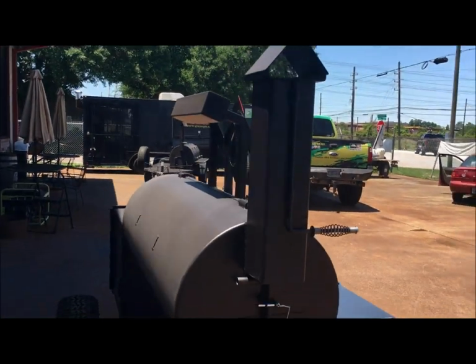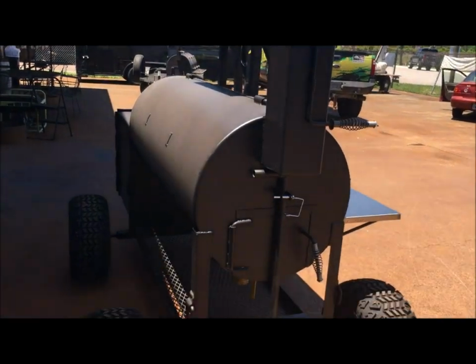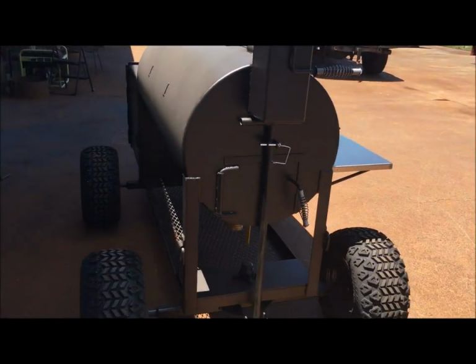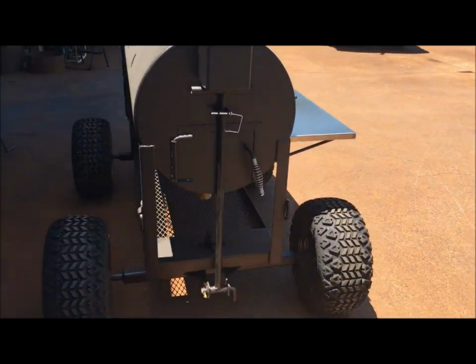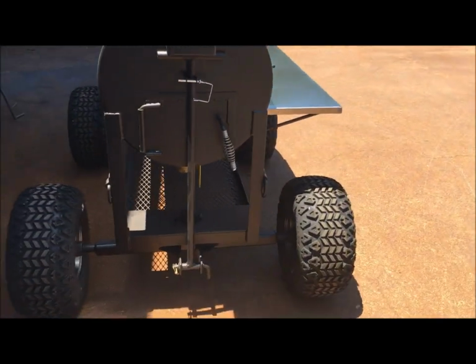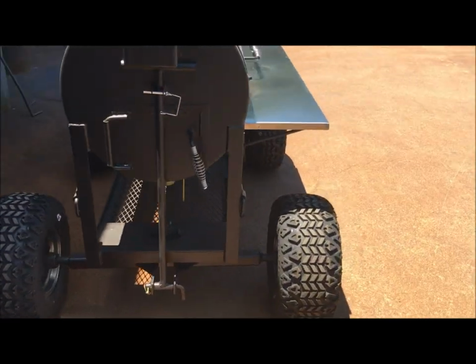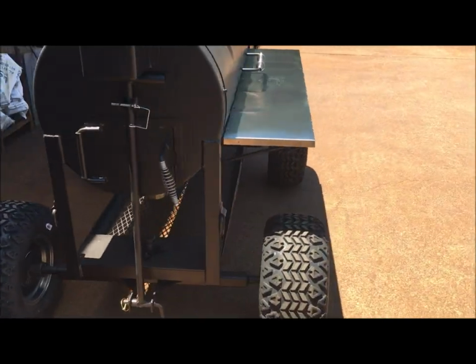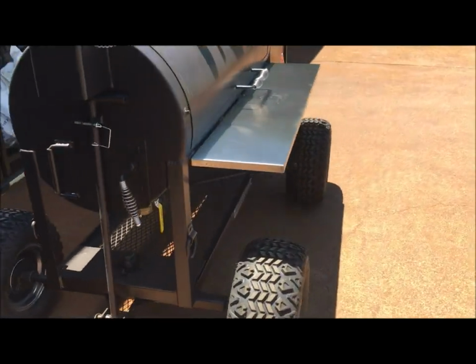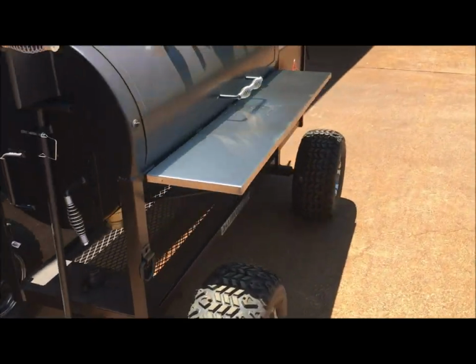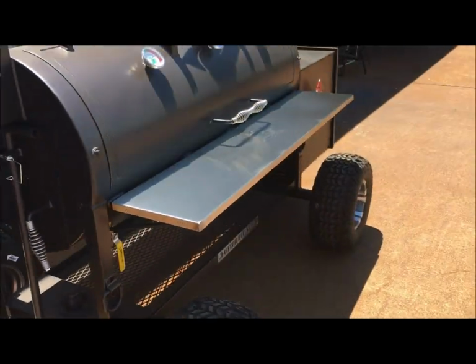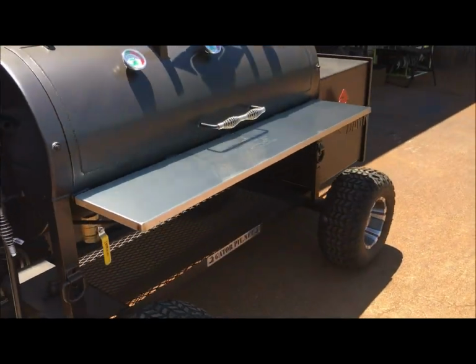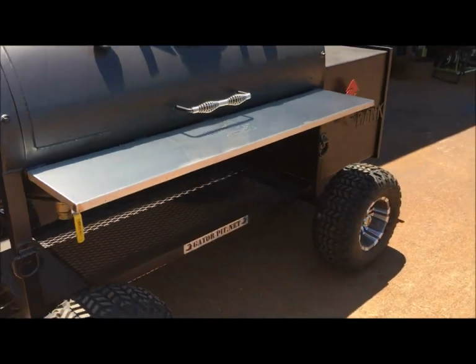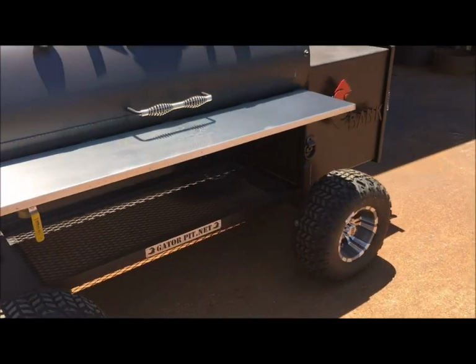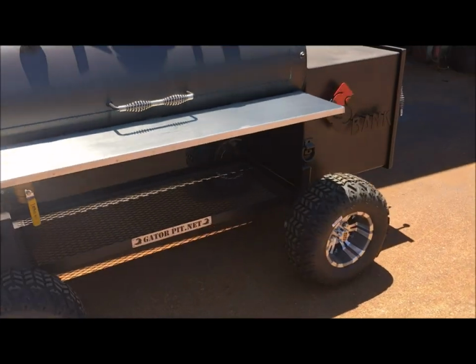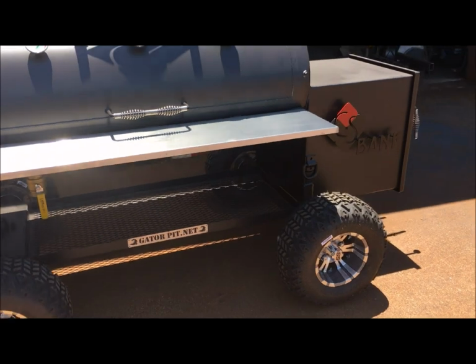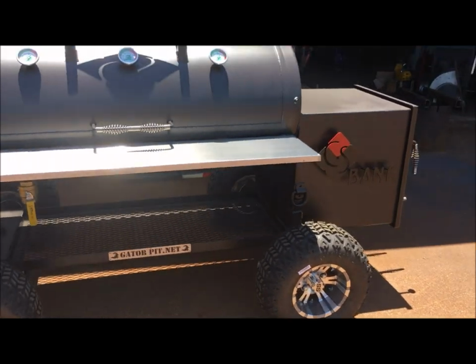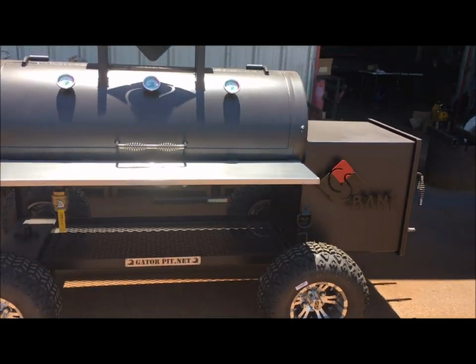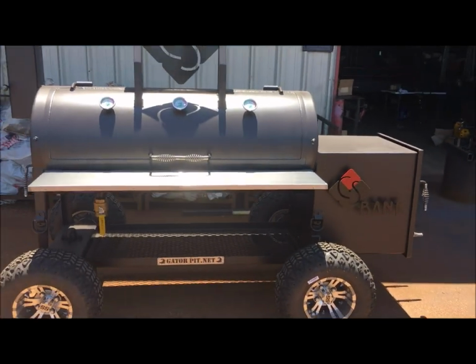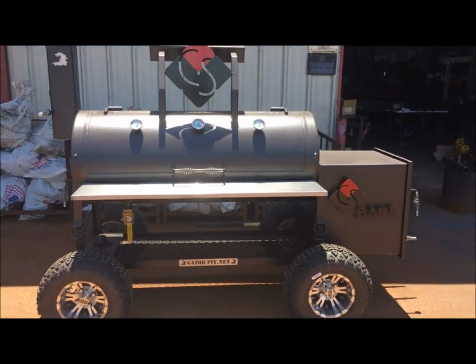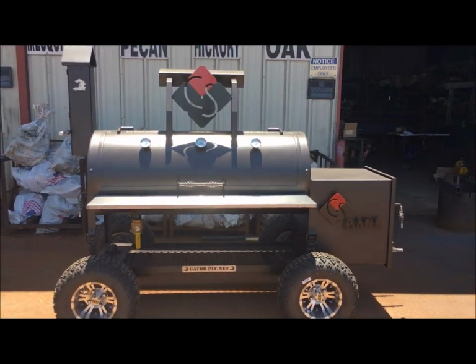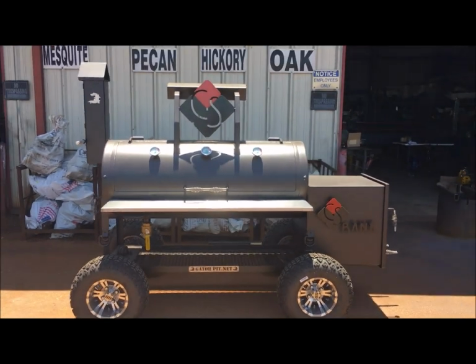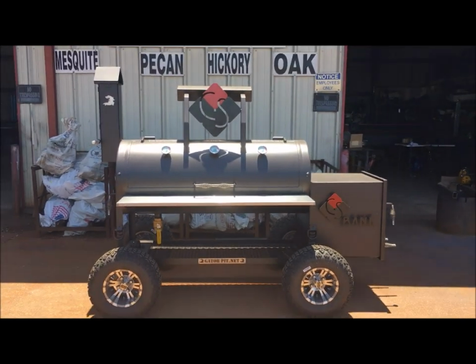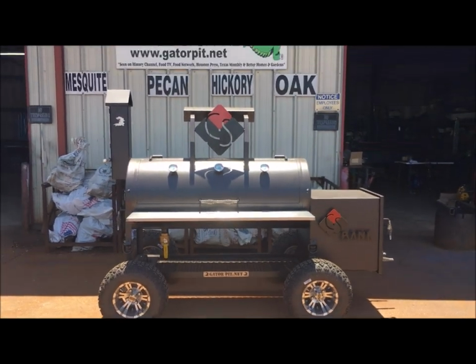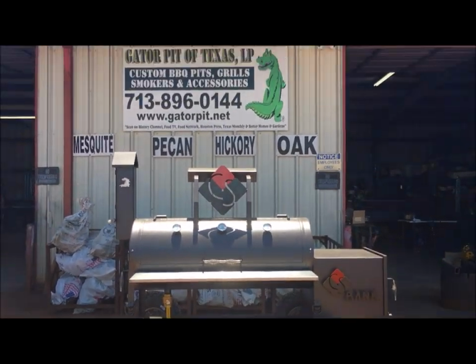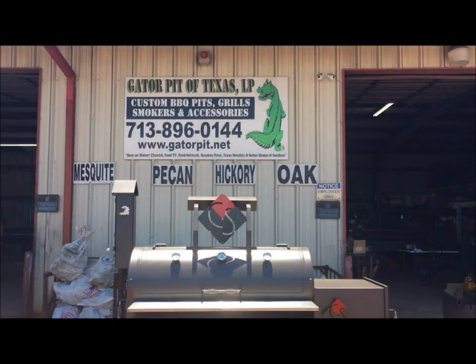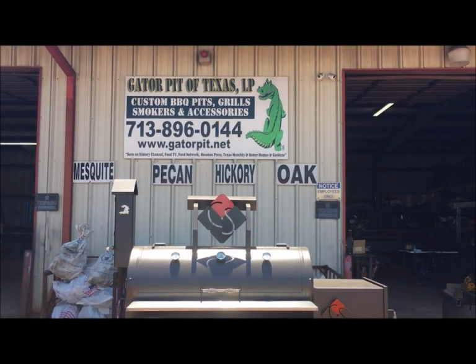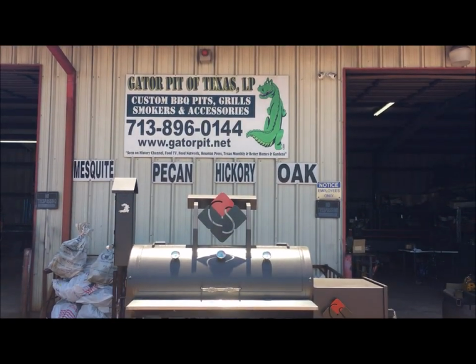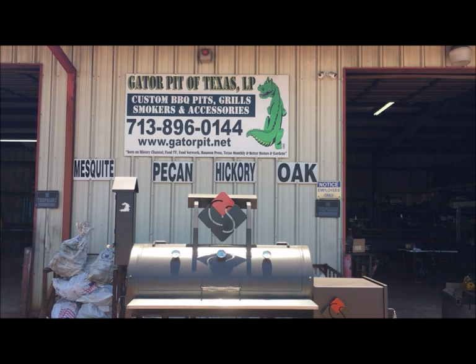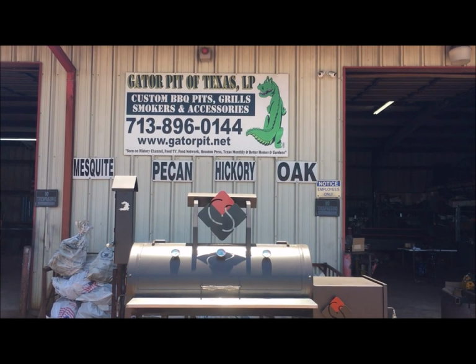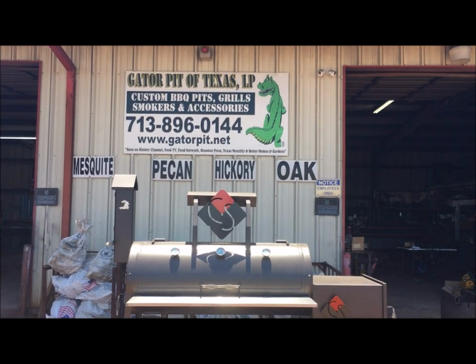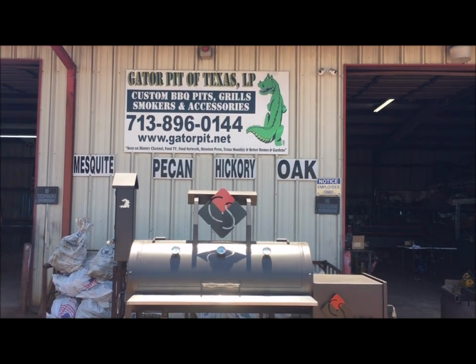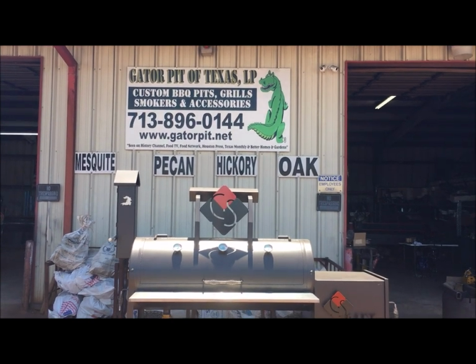Got another one just like it inside for another company that's in Dallas — same pit, same golf cart kit setup. Very popular. Here for Texas Custom Barbecue Pits — Rich Robin, see ya.